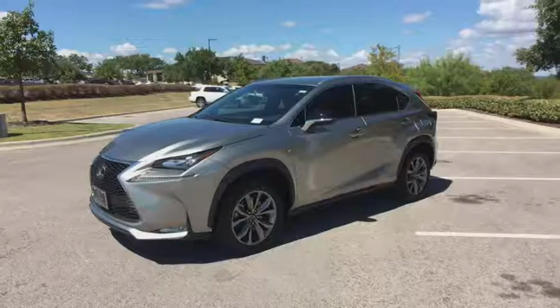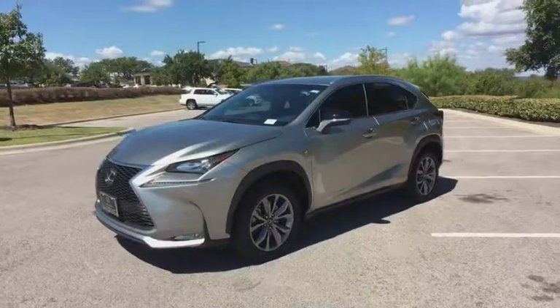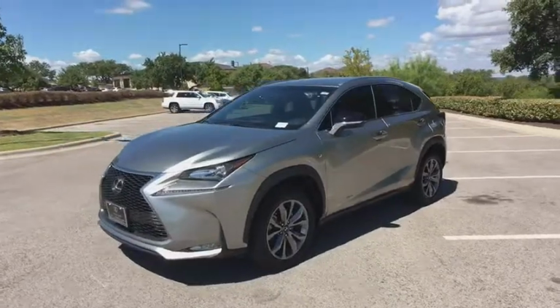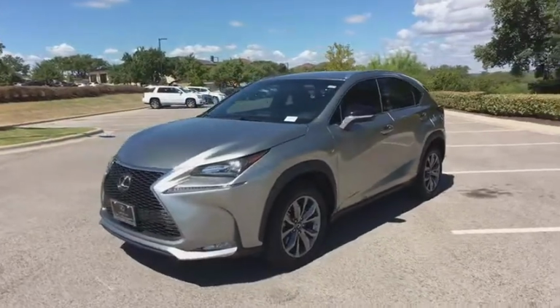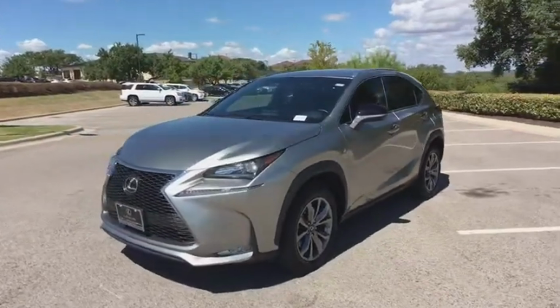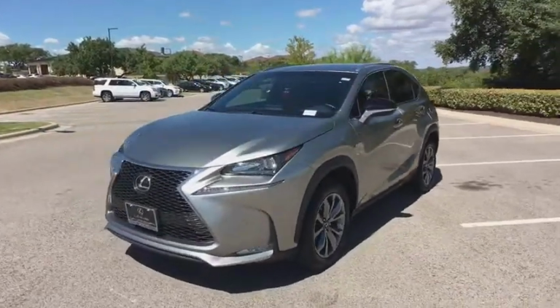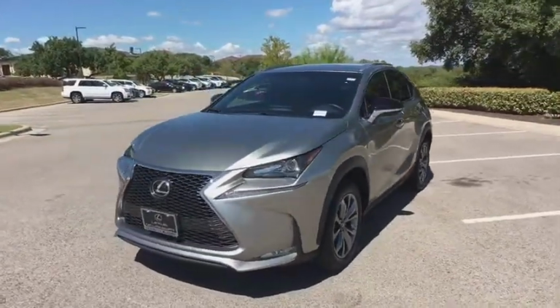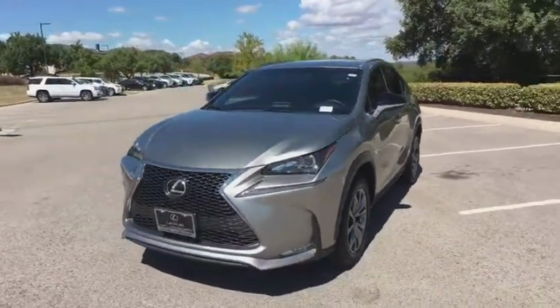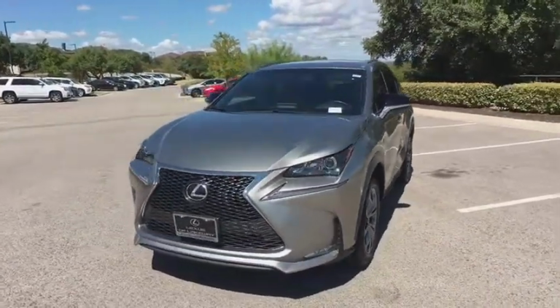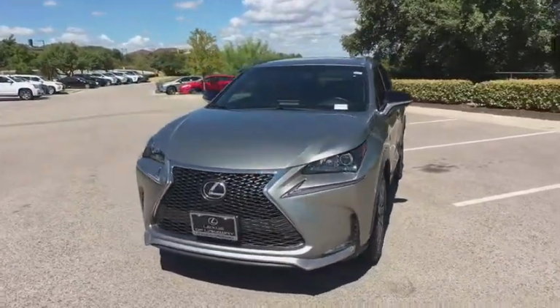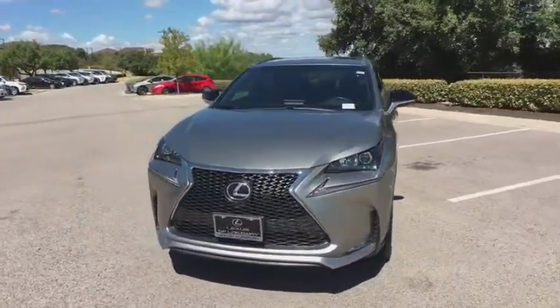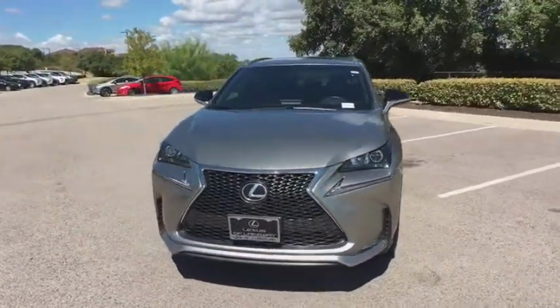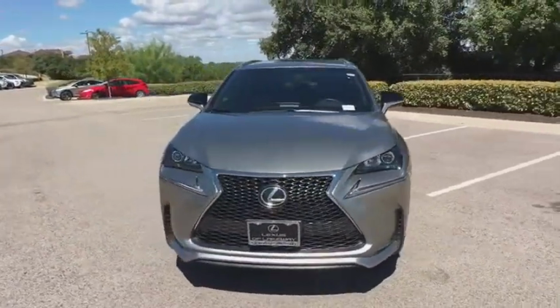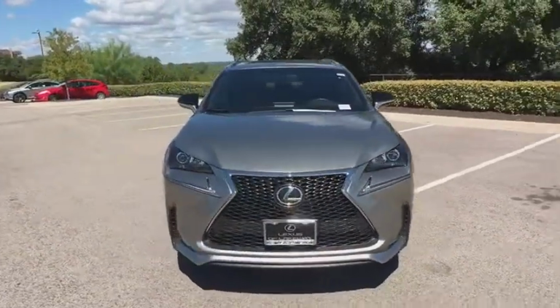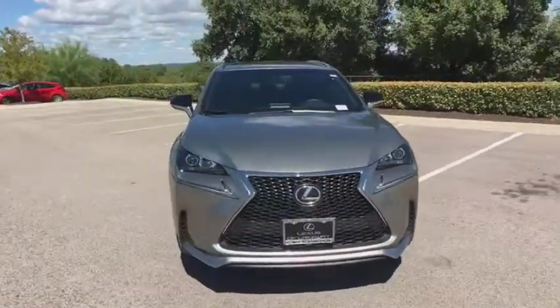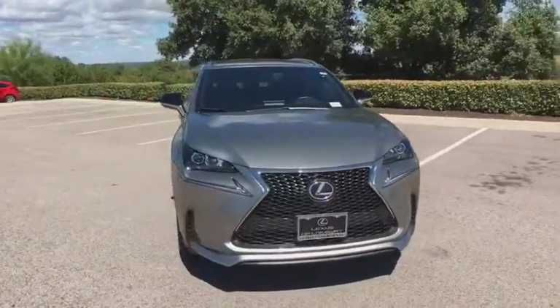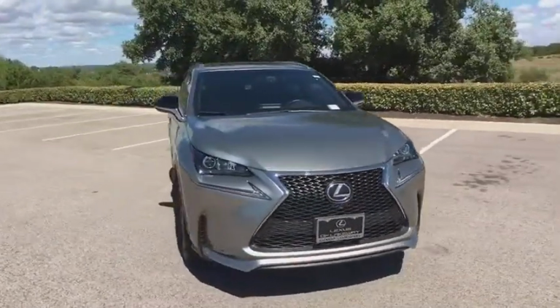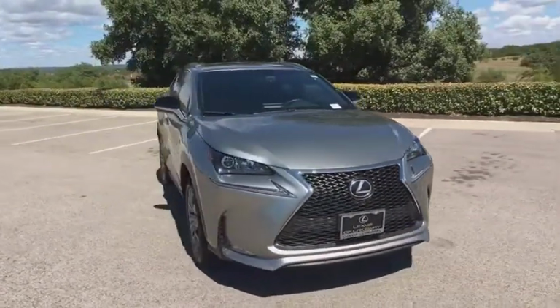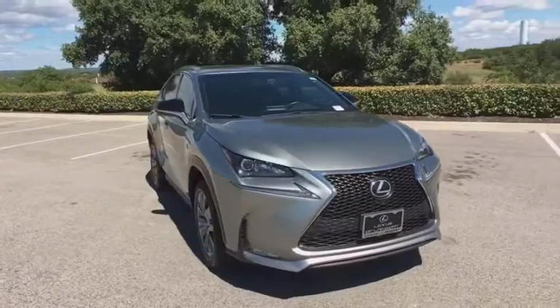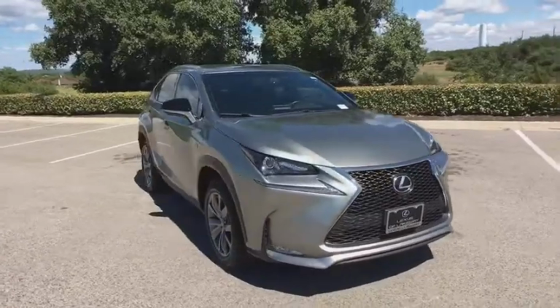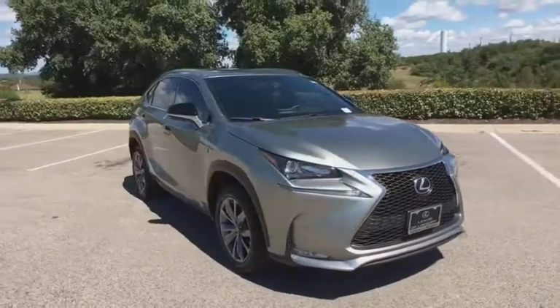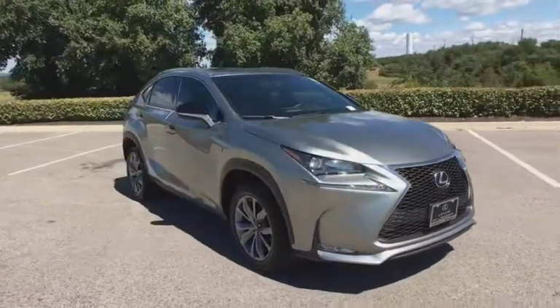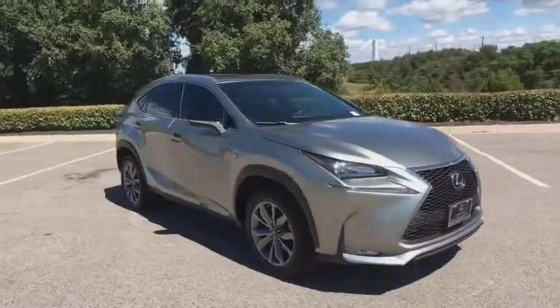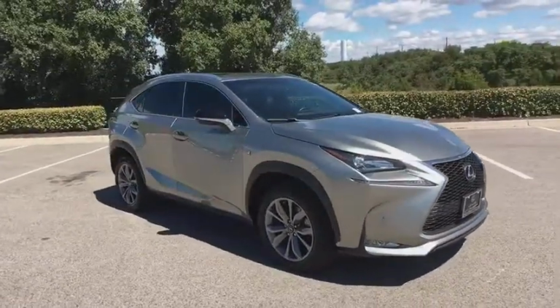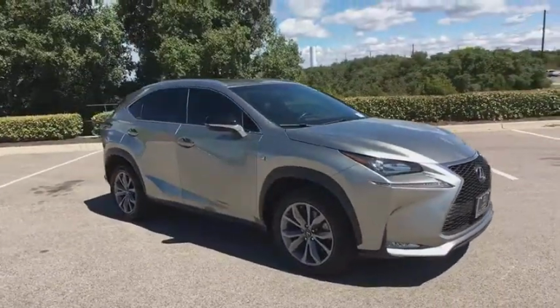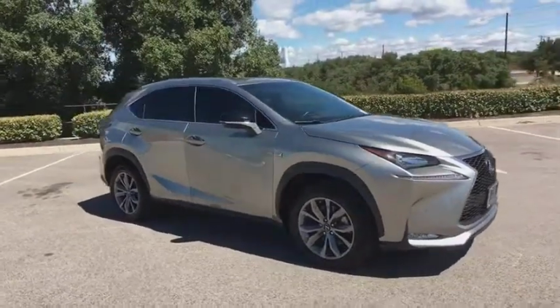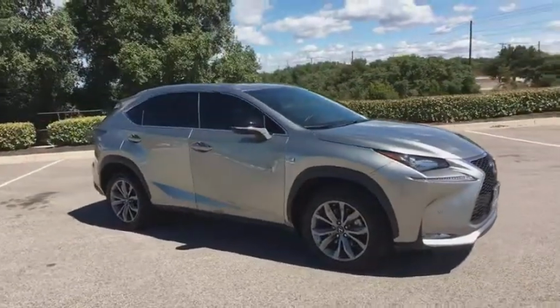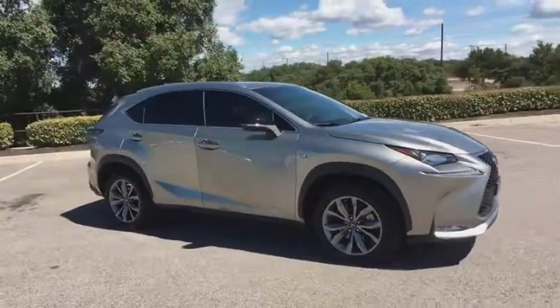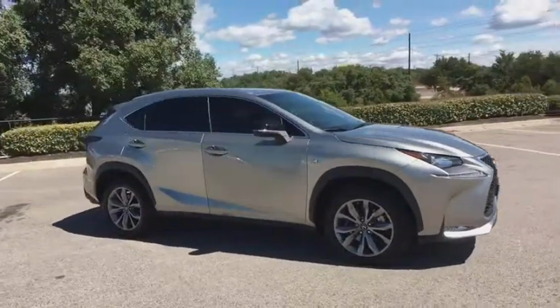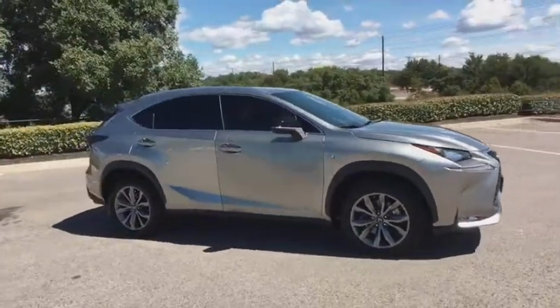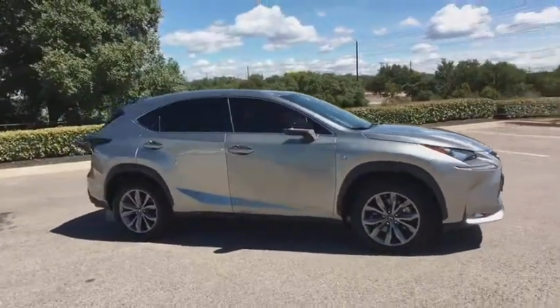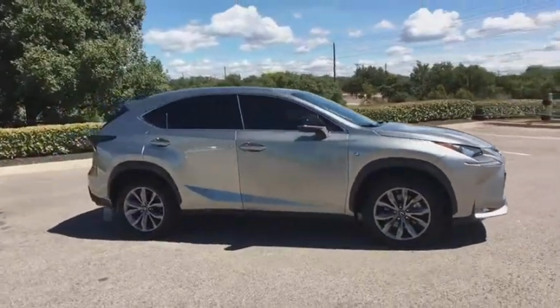Take a ride in the 2016 Lexus NX. The Lexus NX is sculpted to look nimble while hinting at the incredible power concentrated inside.